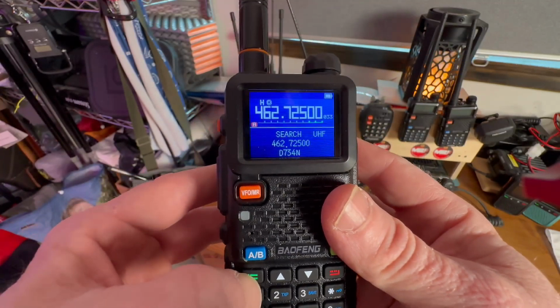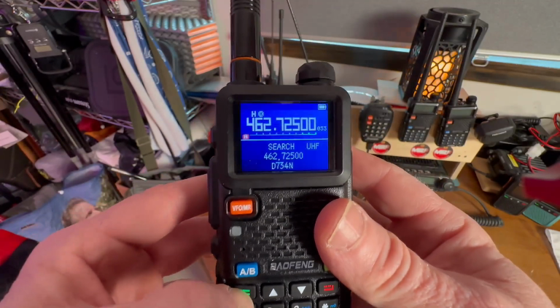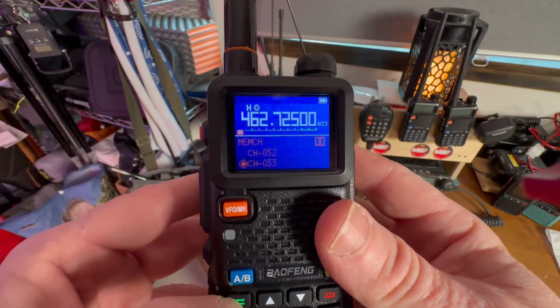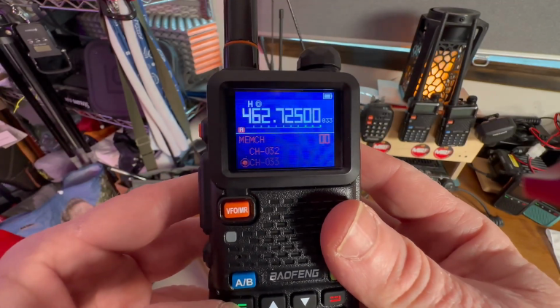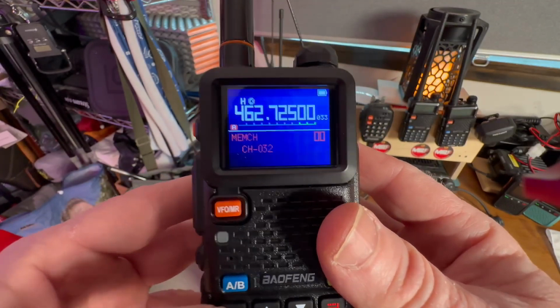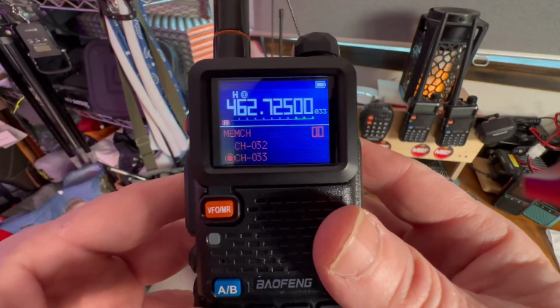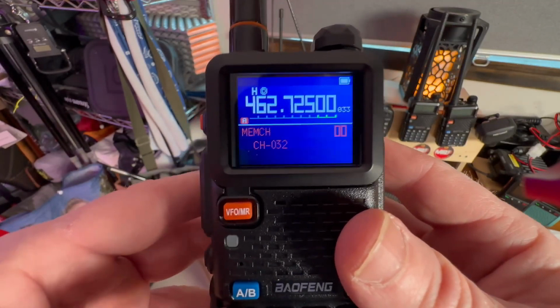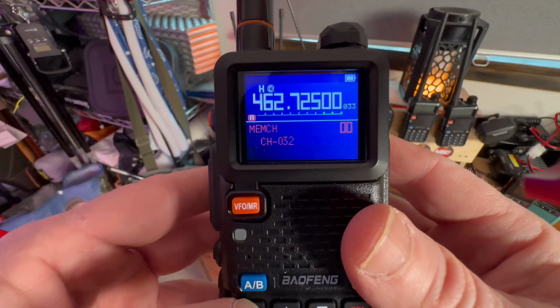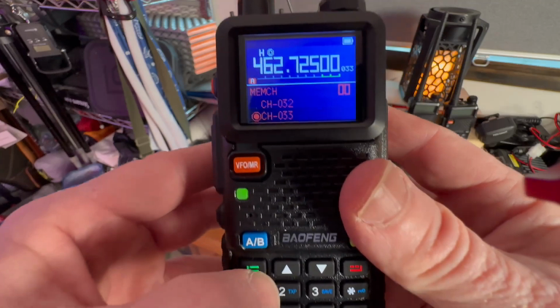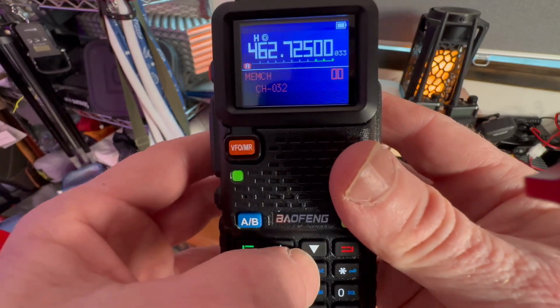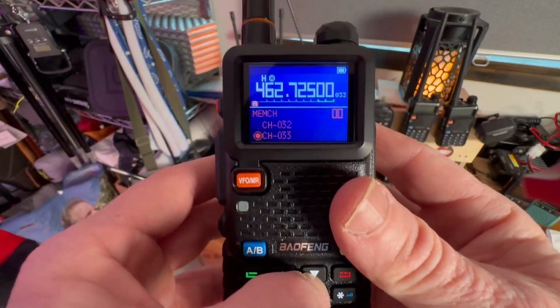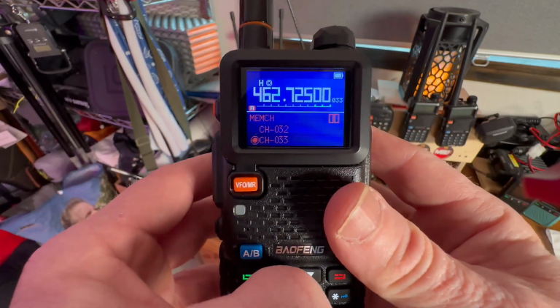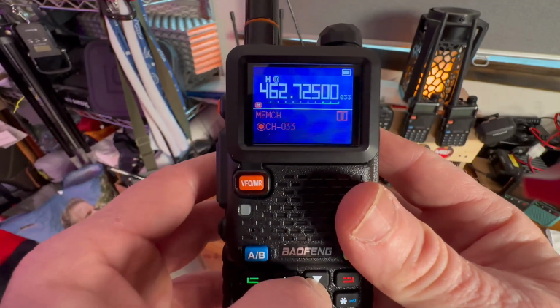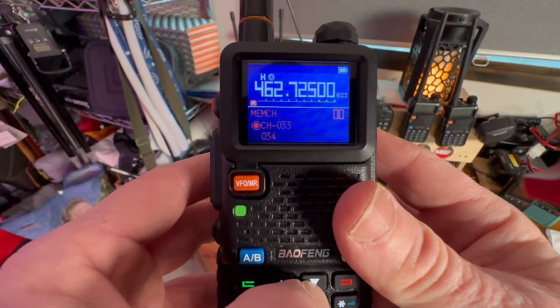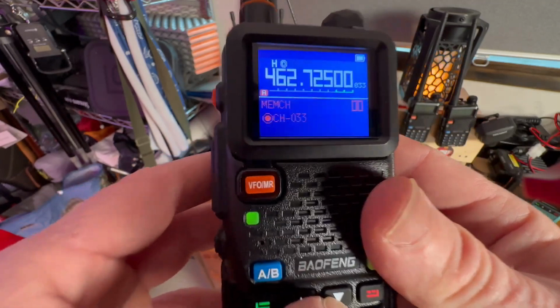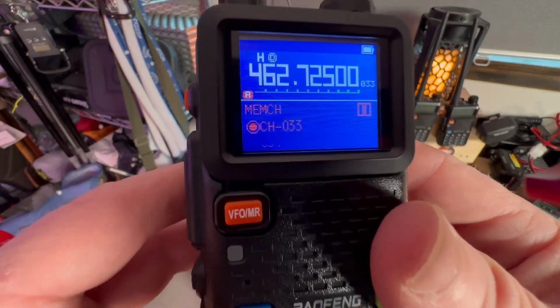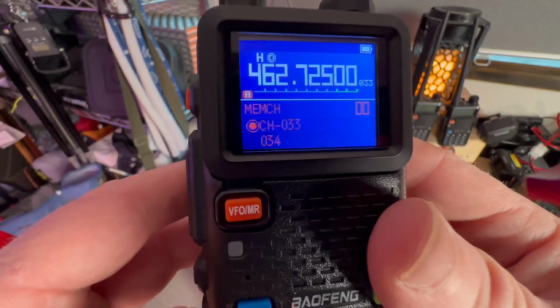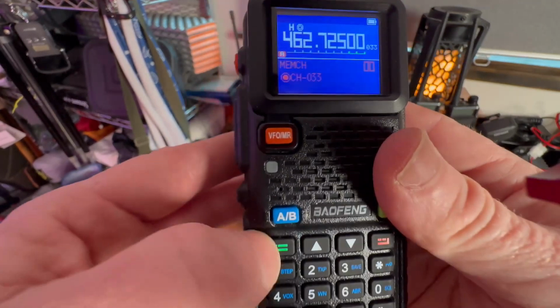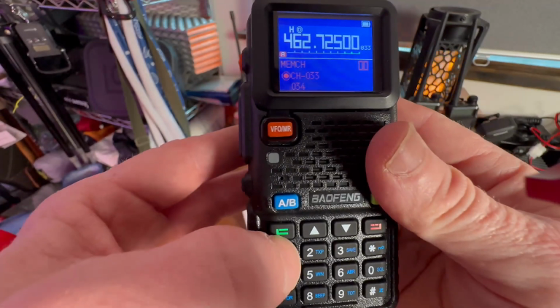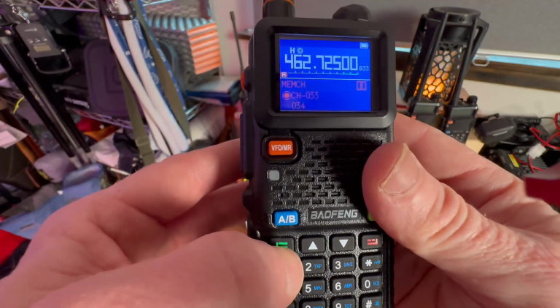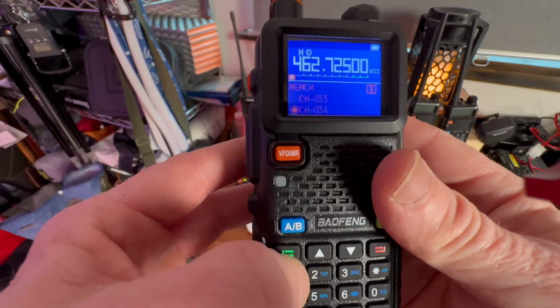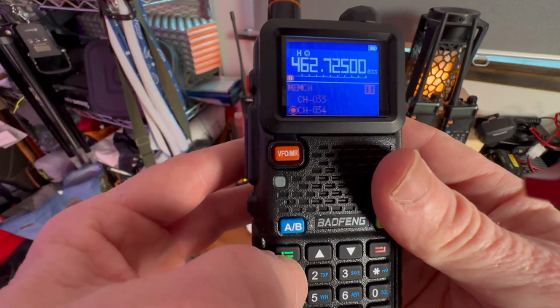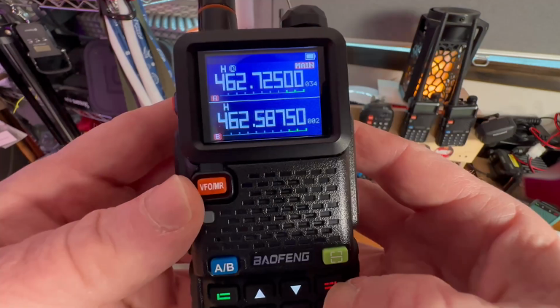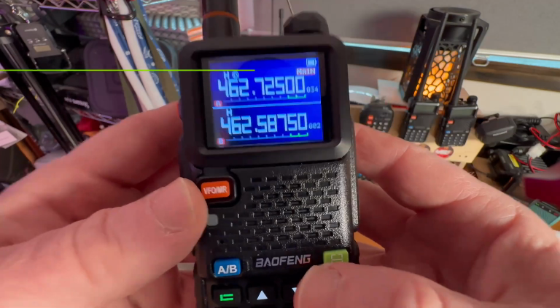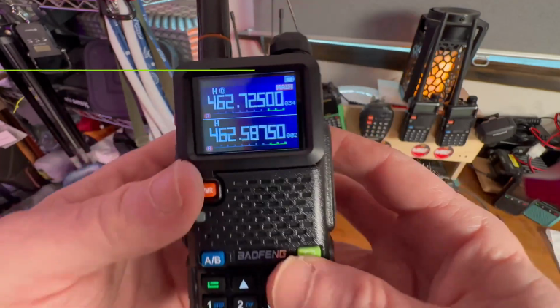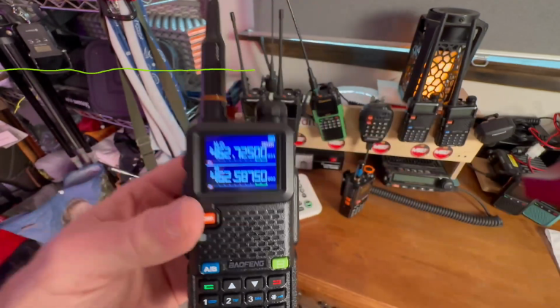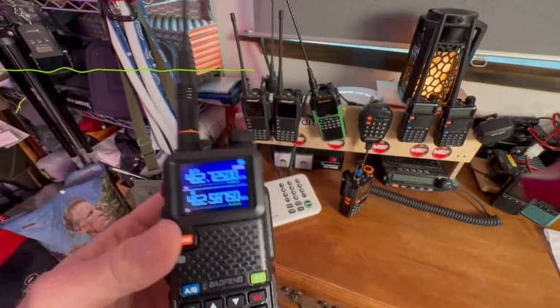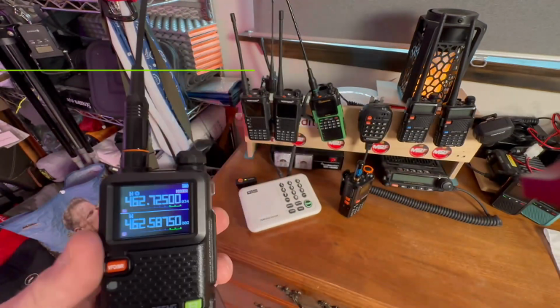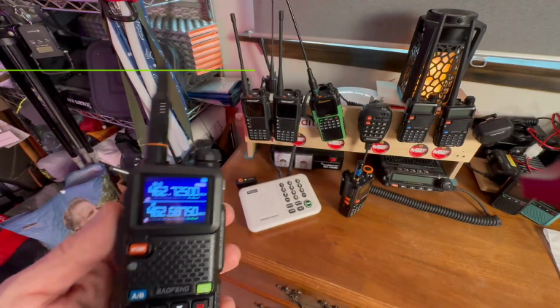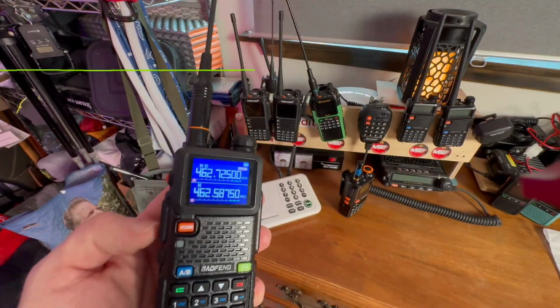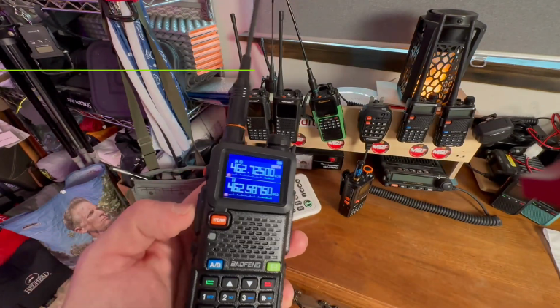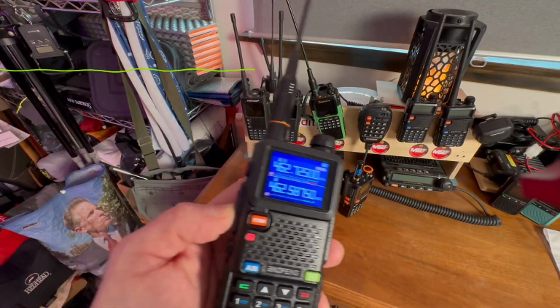We're going to hit the menu function. That channel is taken, so we're going to scroll down. 34 is empty, so we will save that. Confirm. Bam! We are now connected to this intercom system.